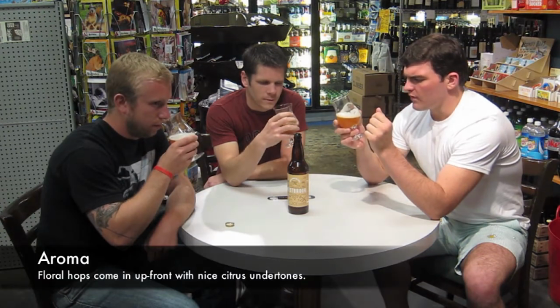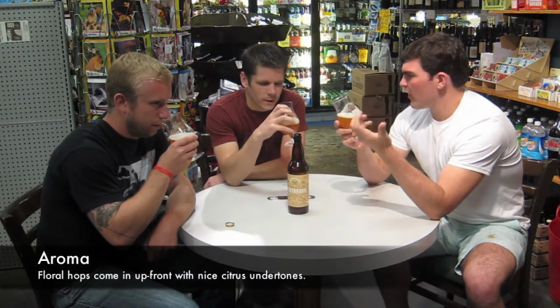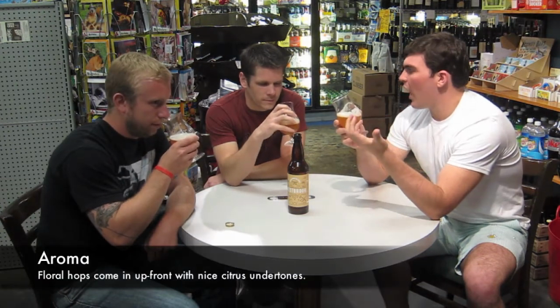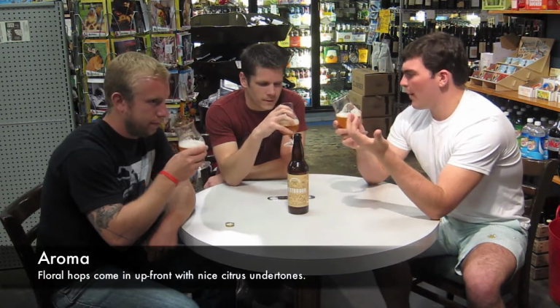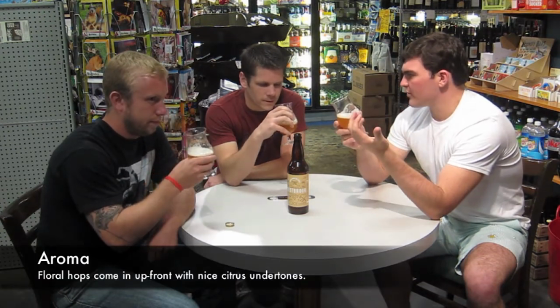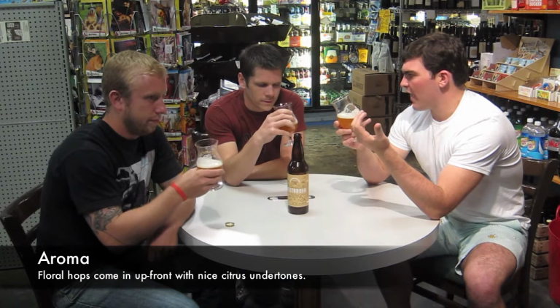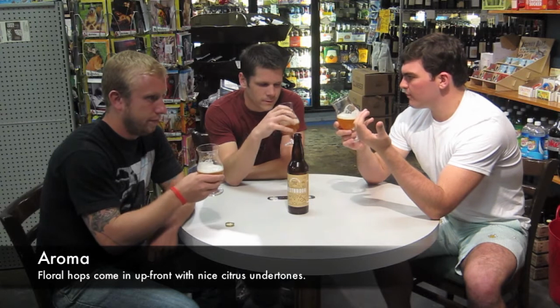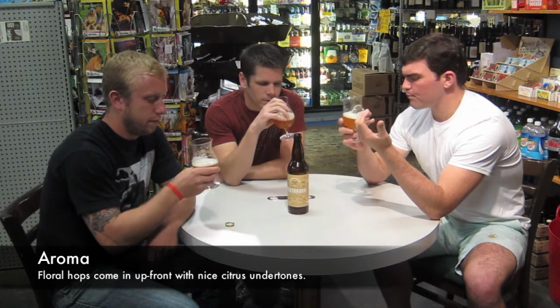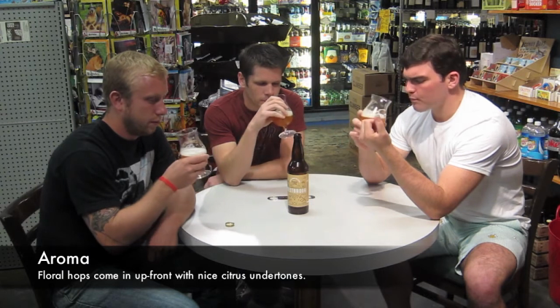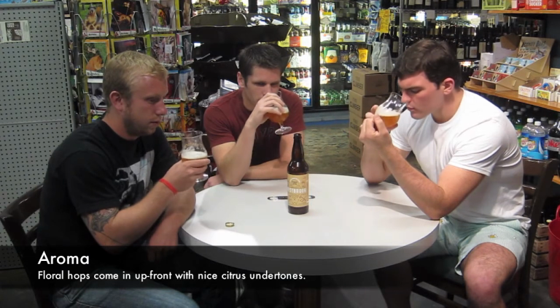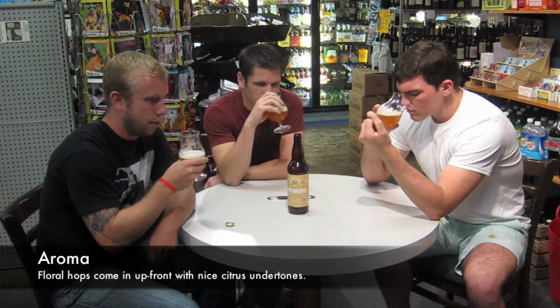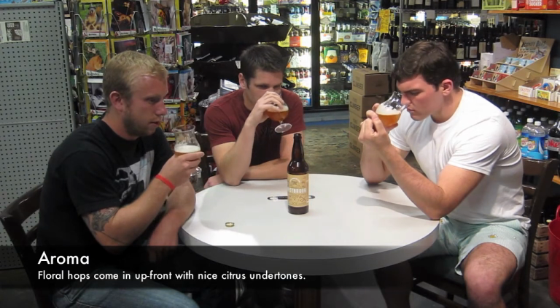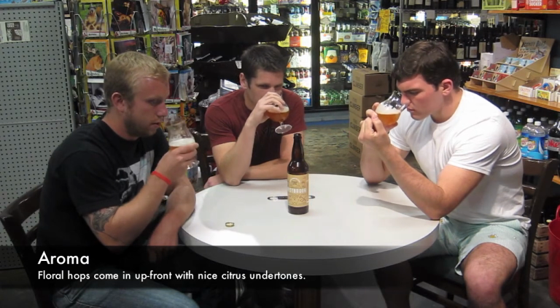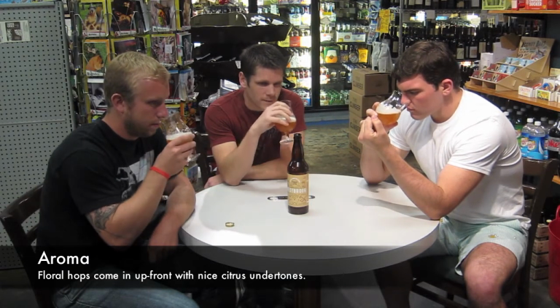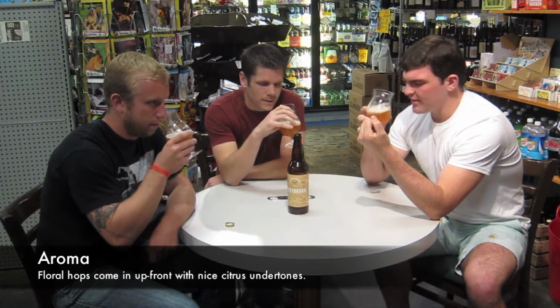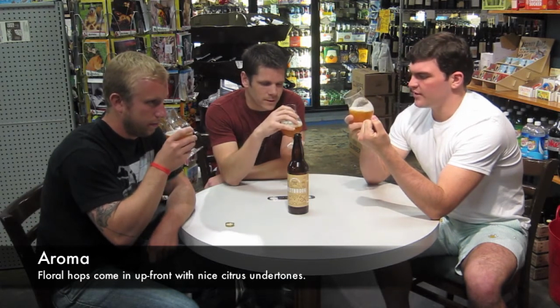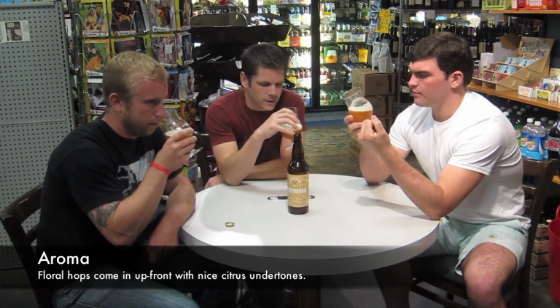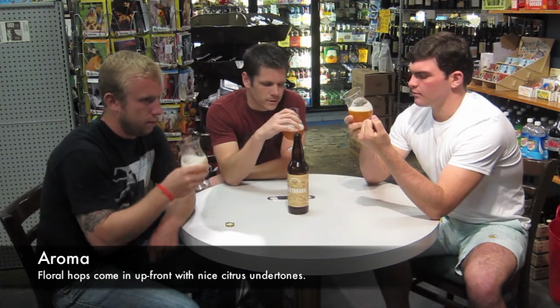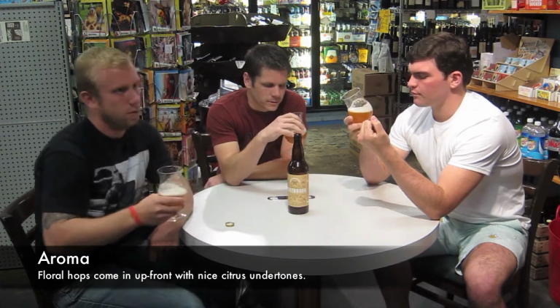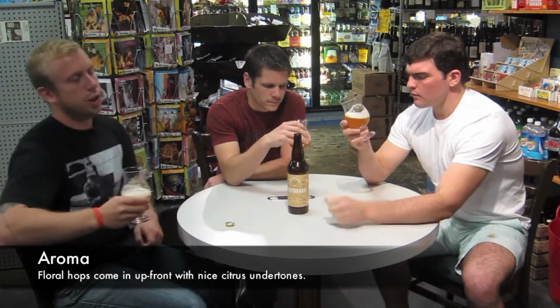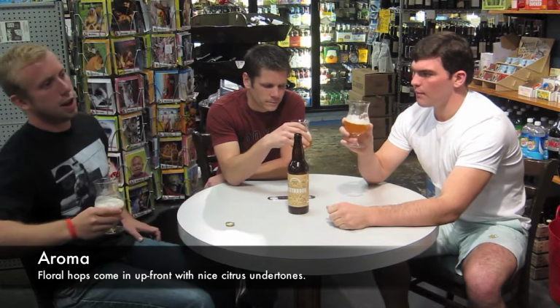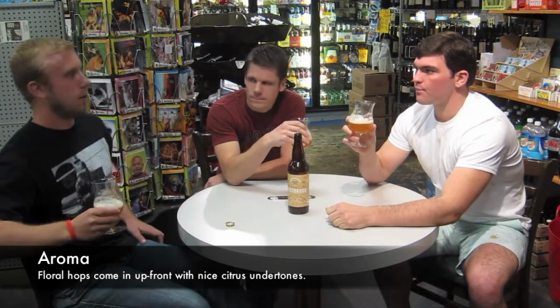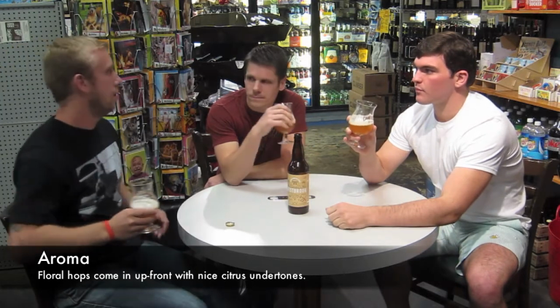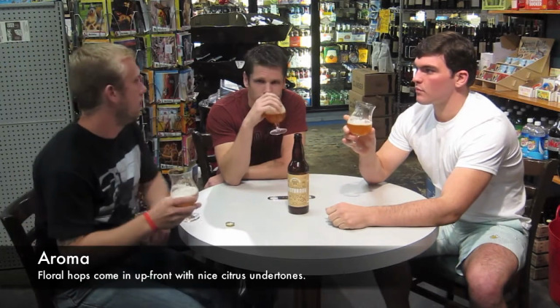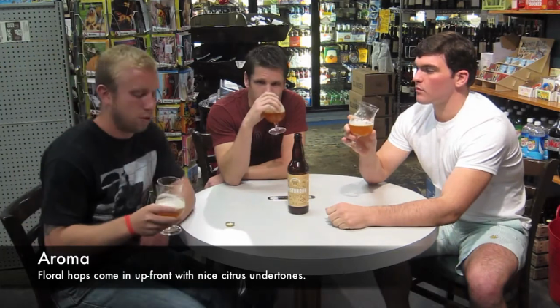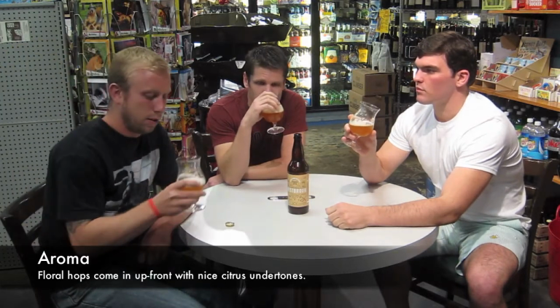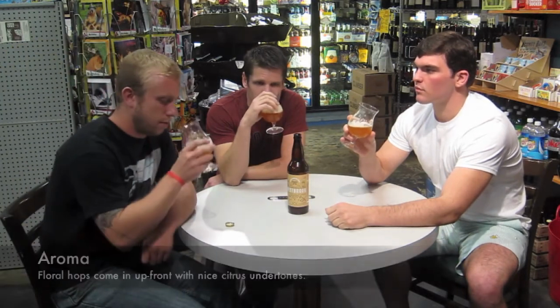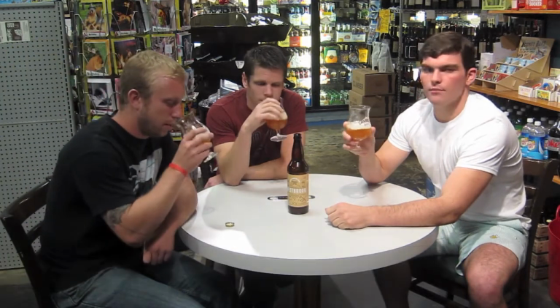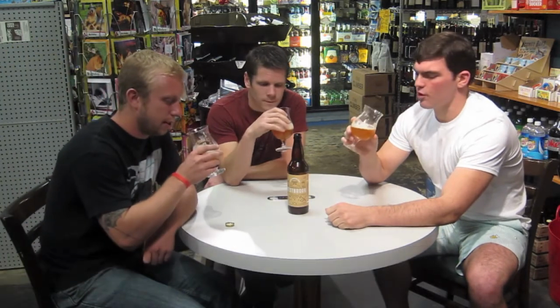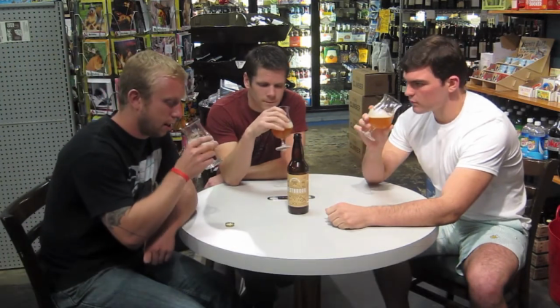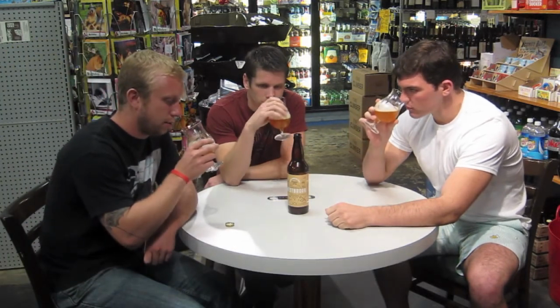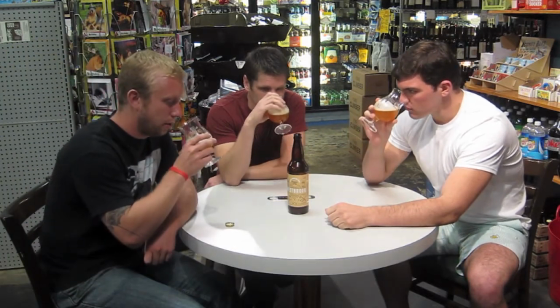Definitely a lot of hop character coming out of it. Very floral, with citrus undertones — just like anything with the saison yeast normally. It gets that garden quality to it.